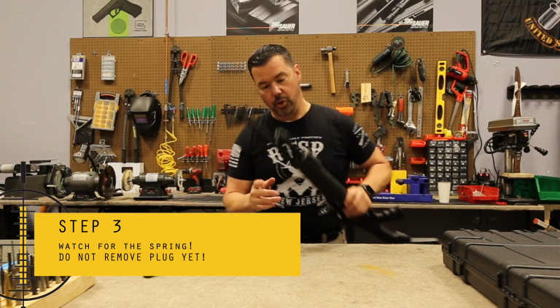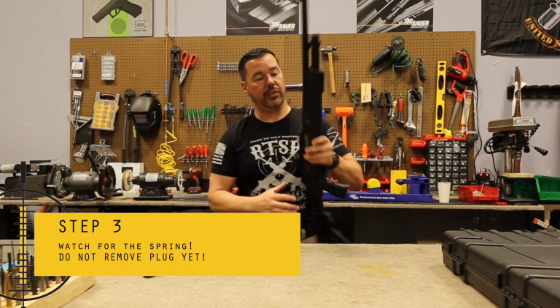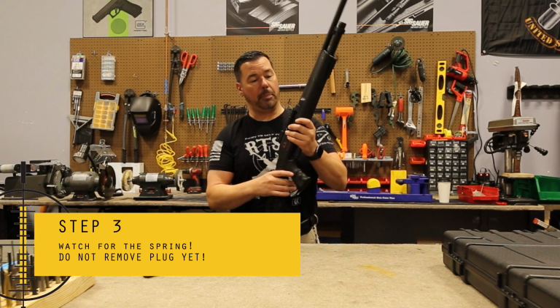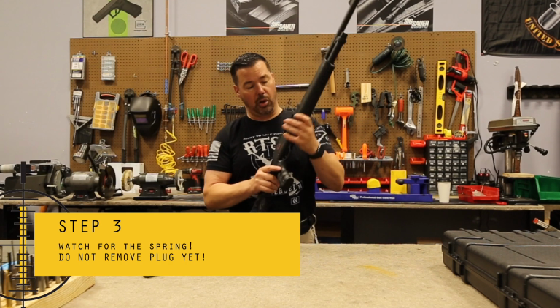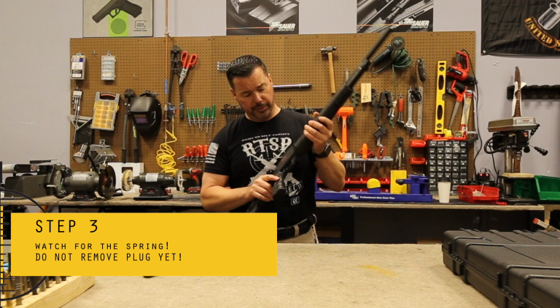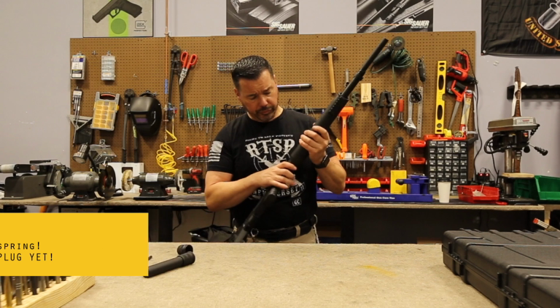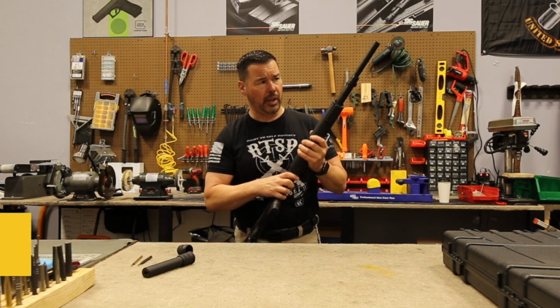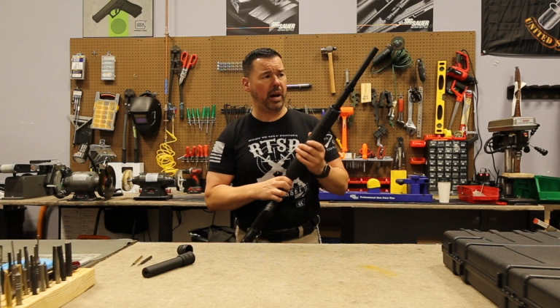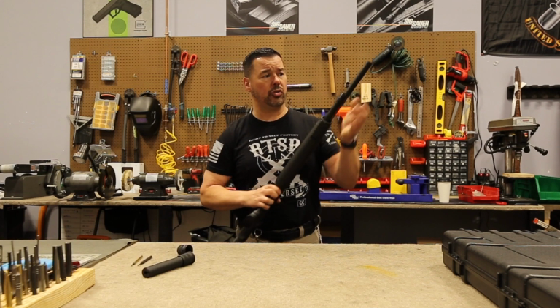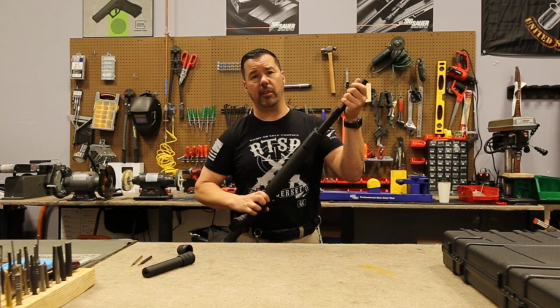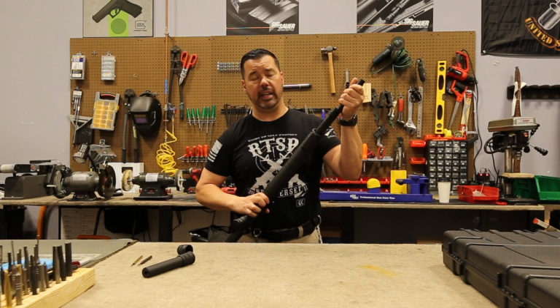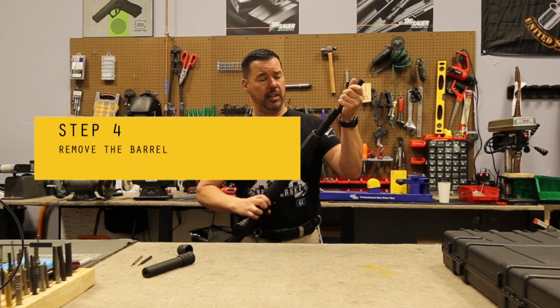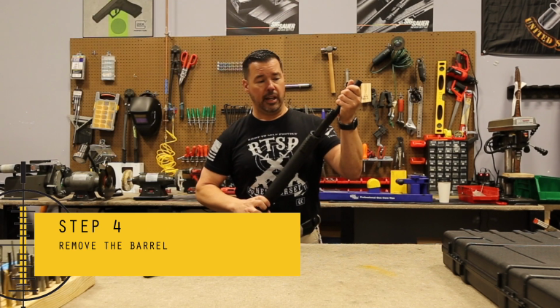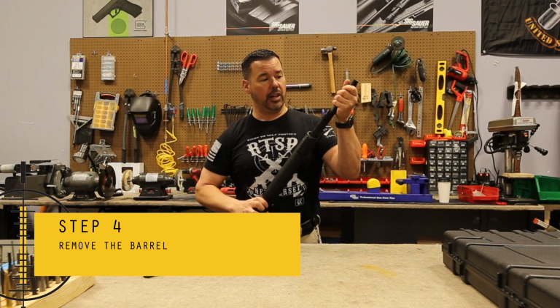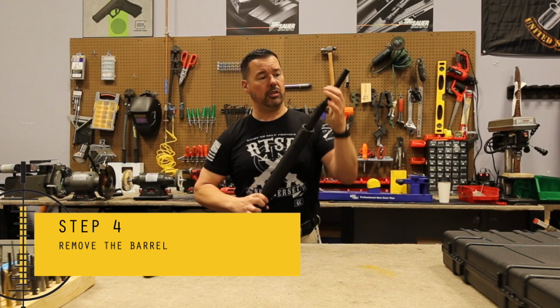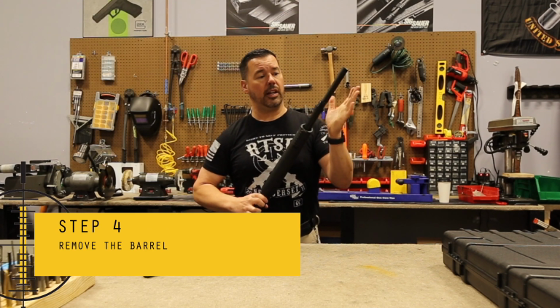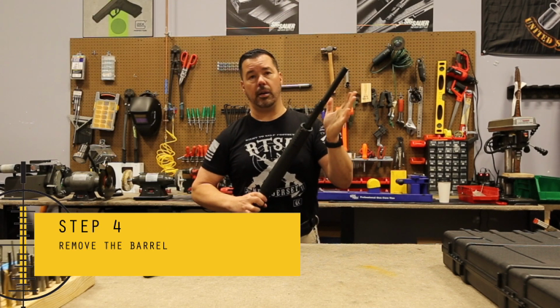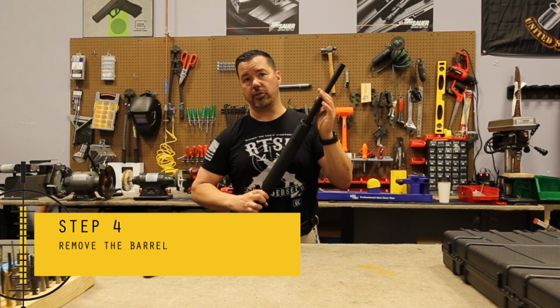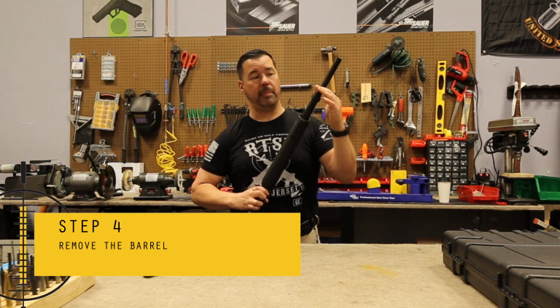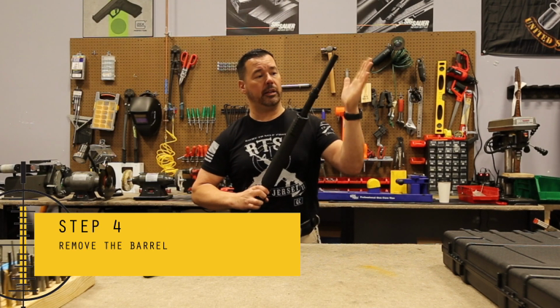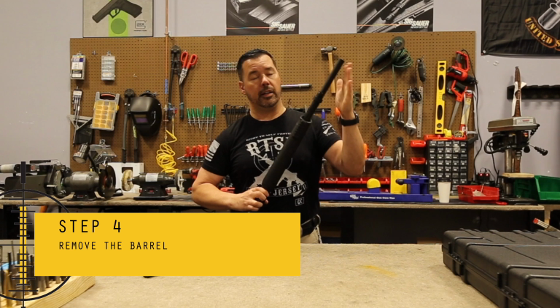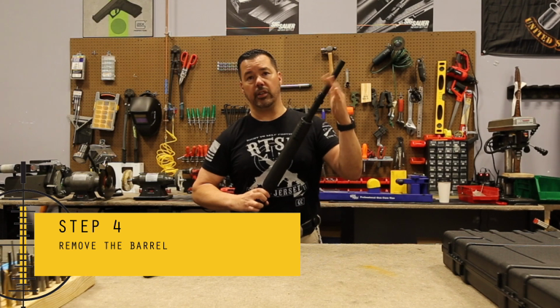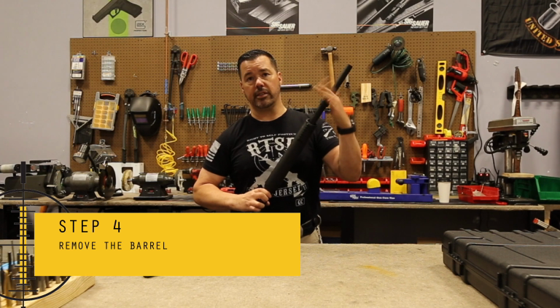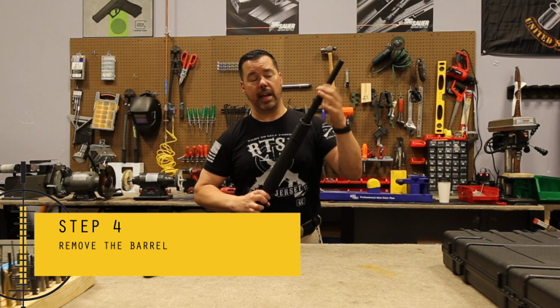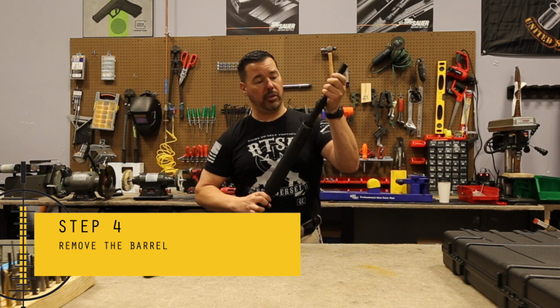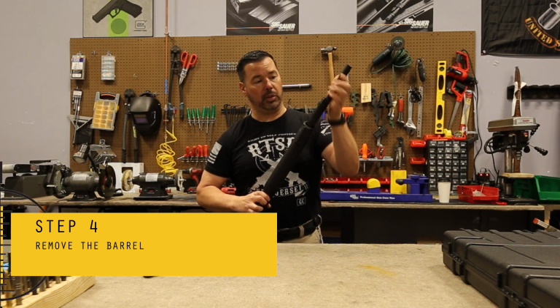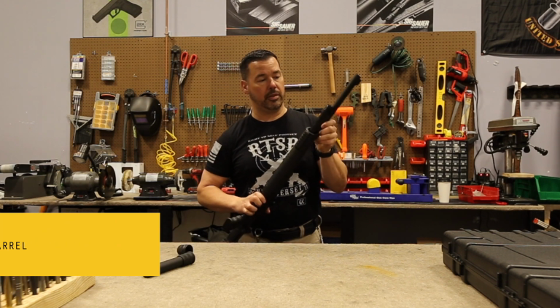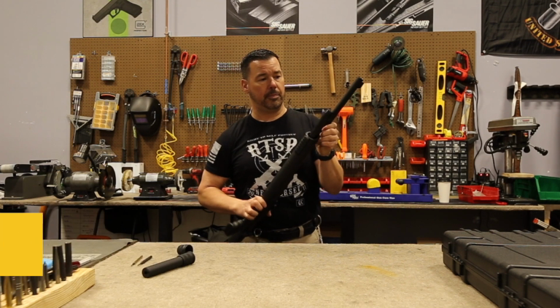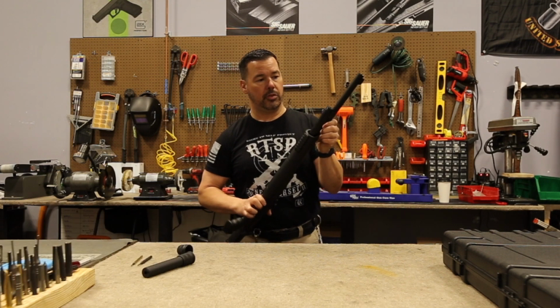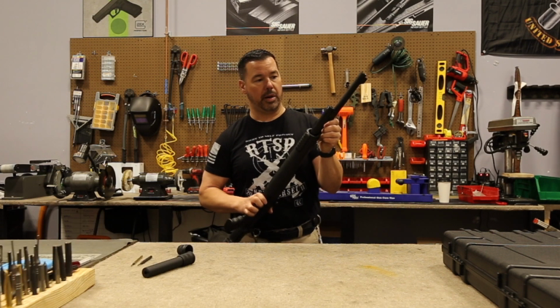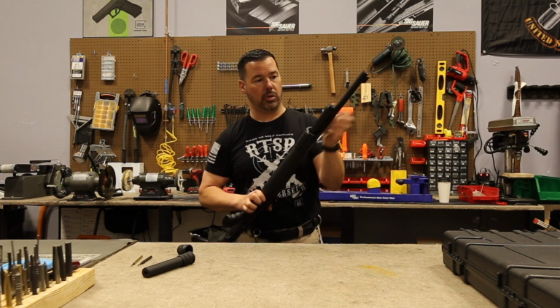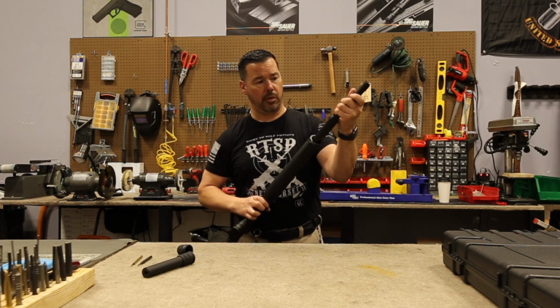We have to get the barrel off. The barrel should come off pretty easy. If it doesn't, you can take a soft mallet and just give it a nice little tap here to help loosen it up so the barrel will come off.